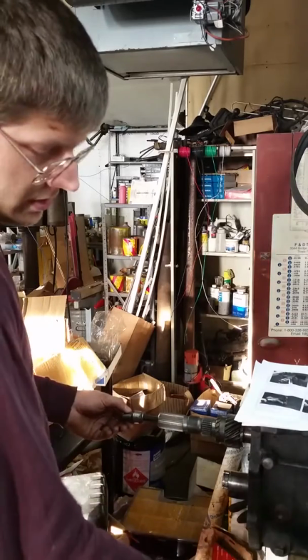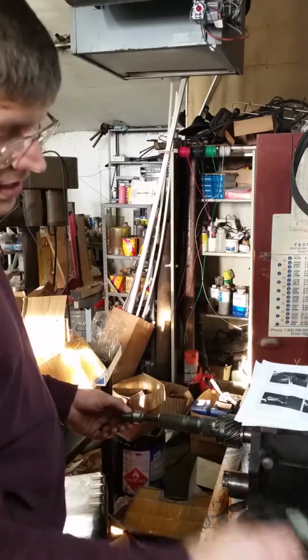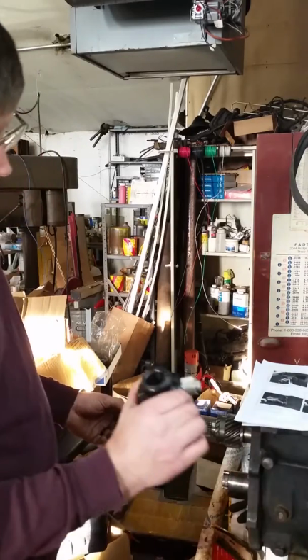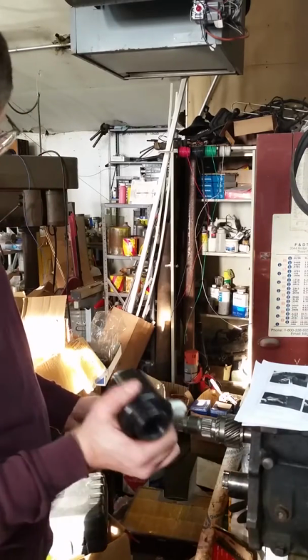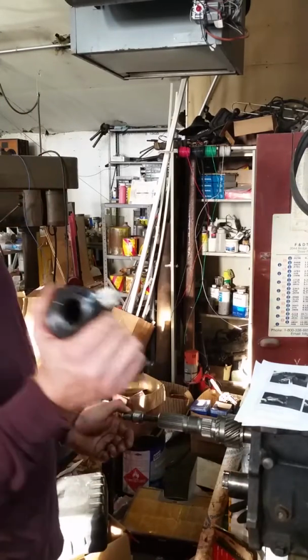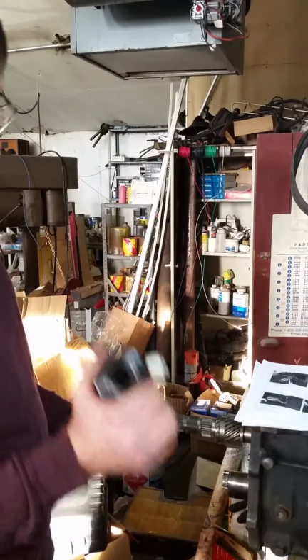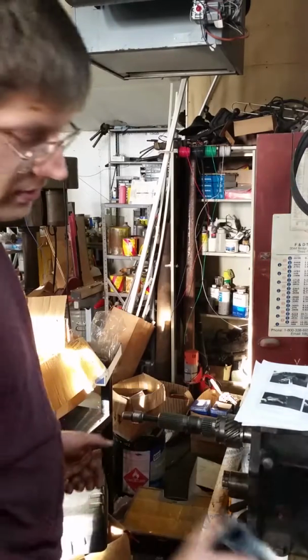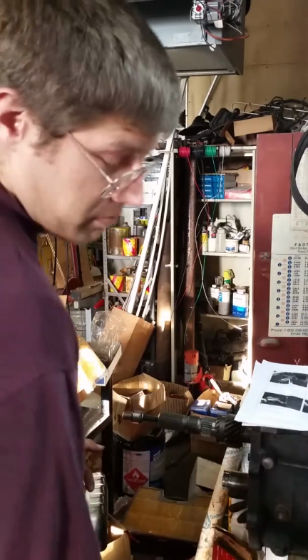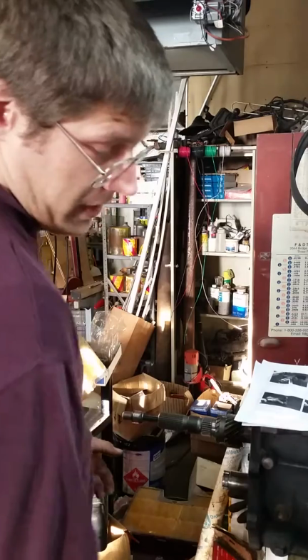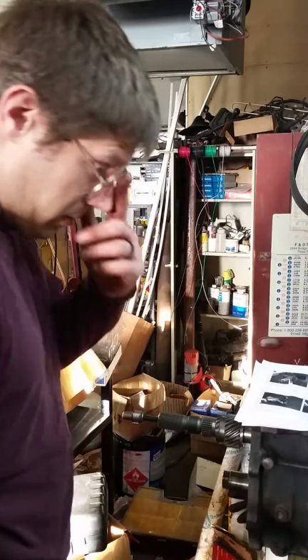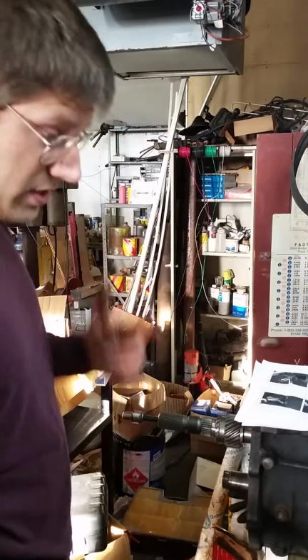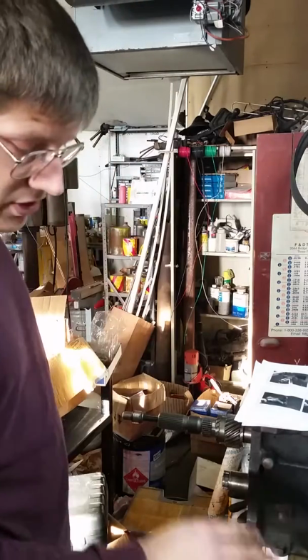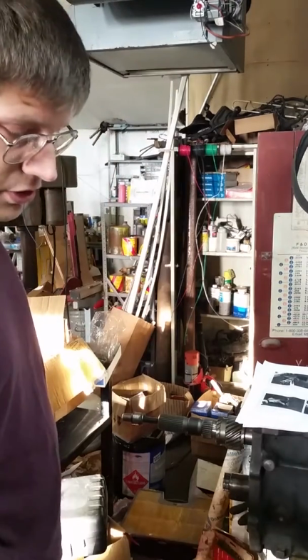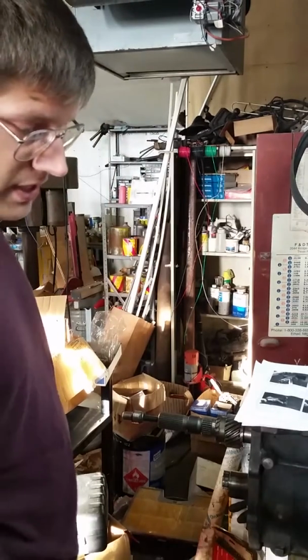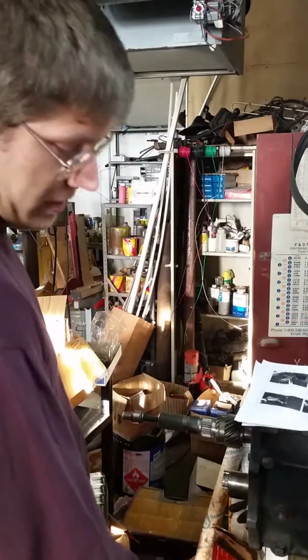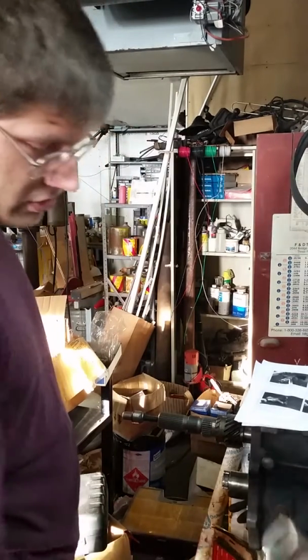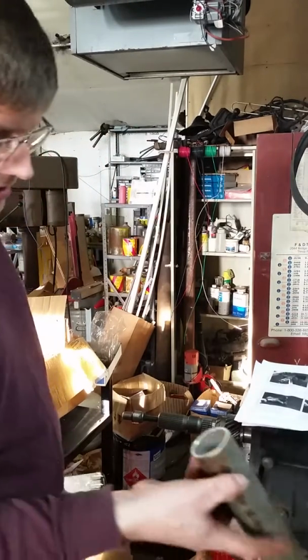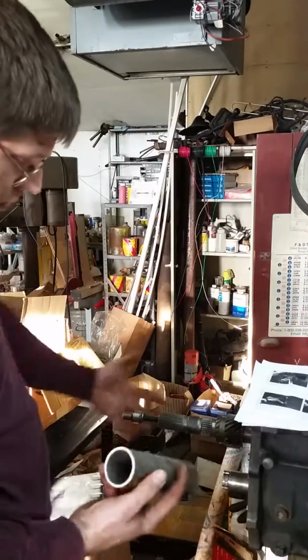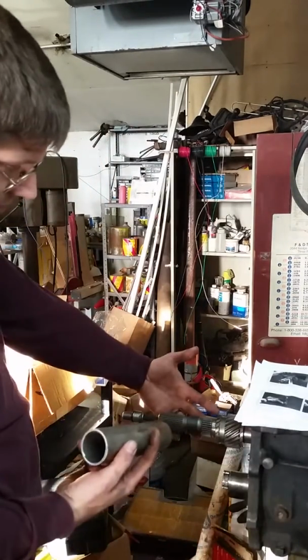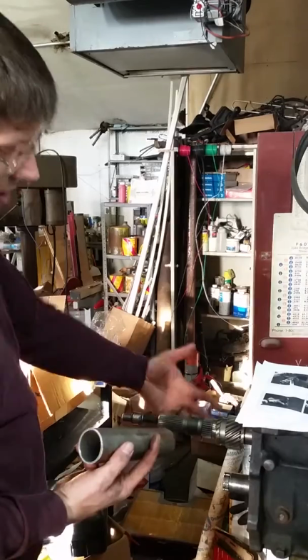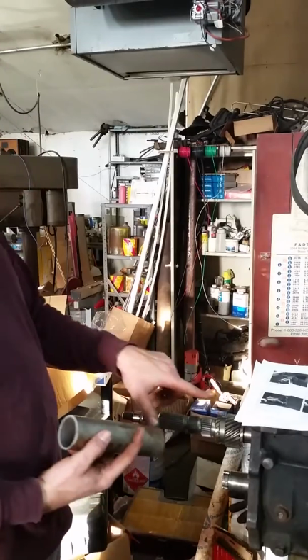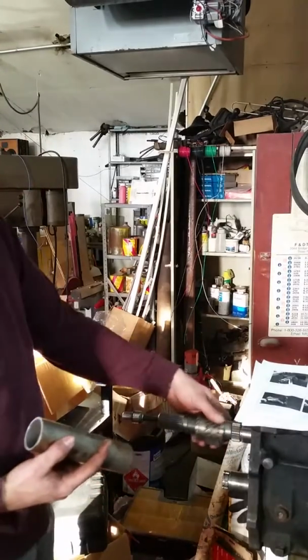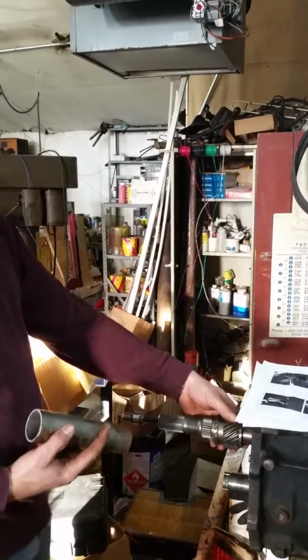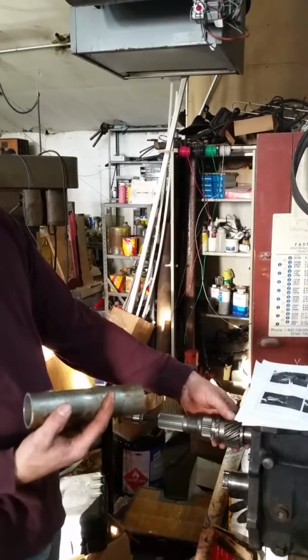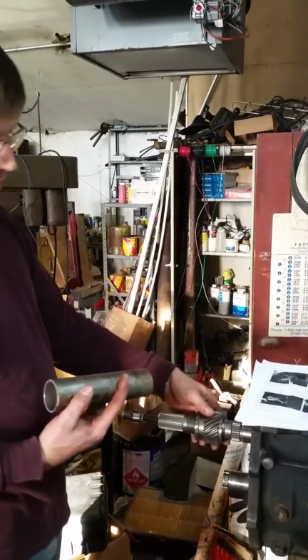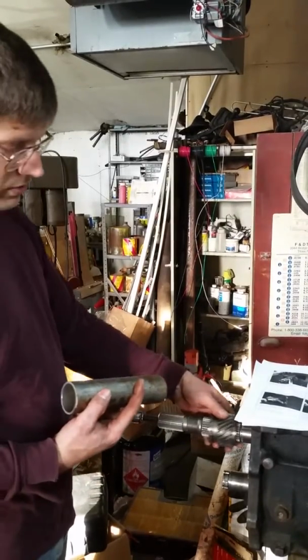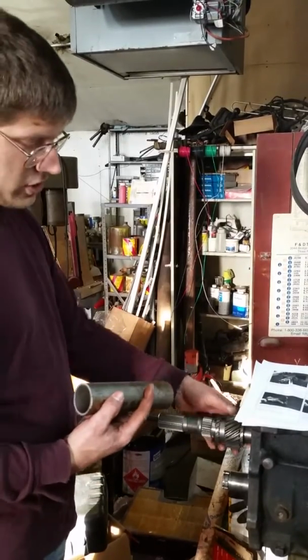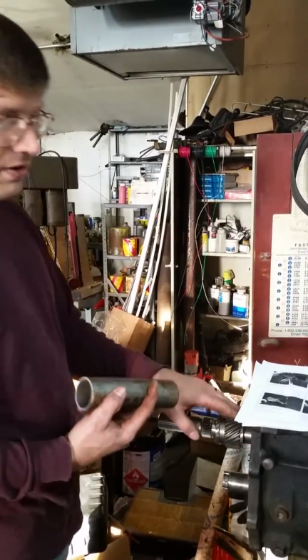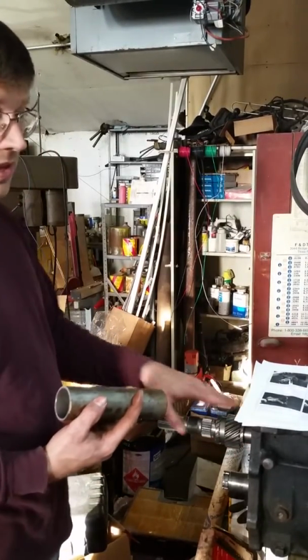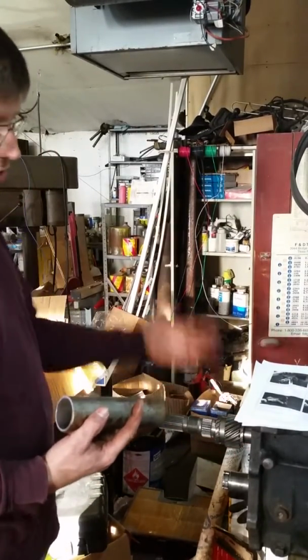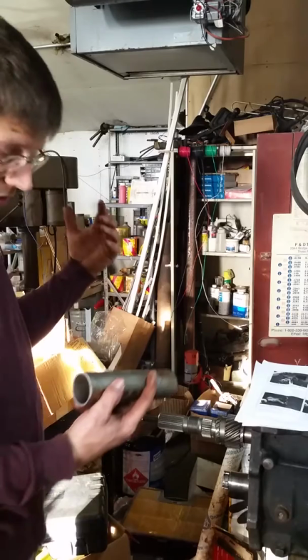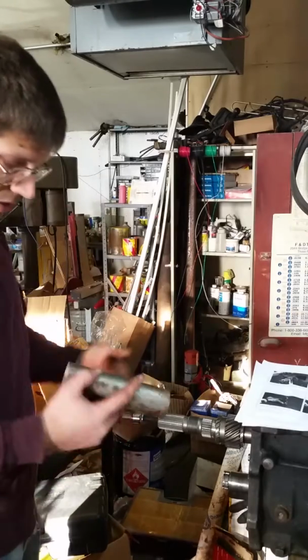The nice thing about the knockout punch is it's a pull hydraulic cylinder, not a push one, which means it'll actually do the job you need it to when you're pushing the gear on — the fifth gear on an NV4500 — without smashing the bearing if you just put the whole thing in a press.